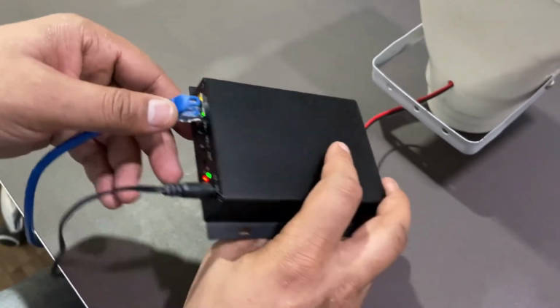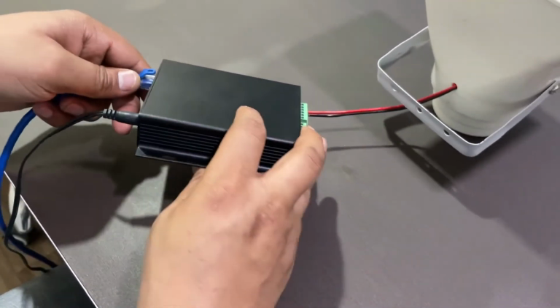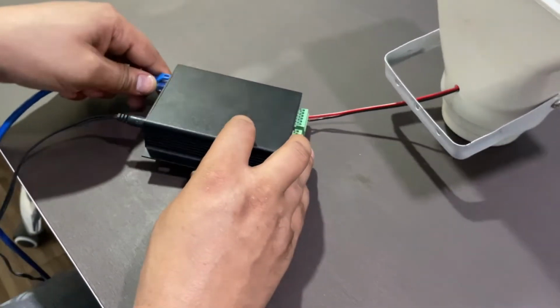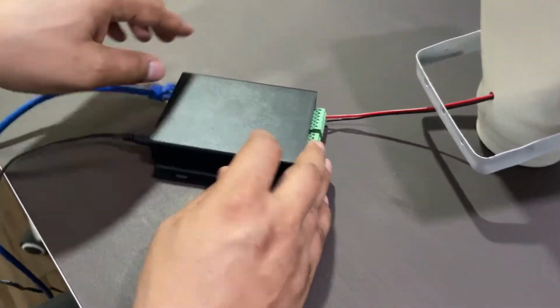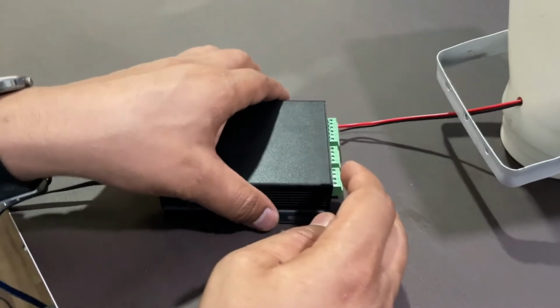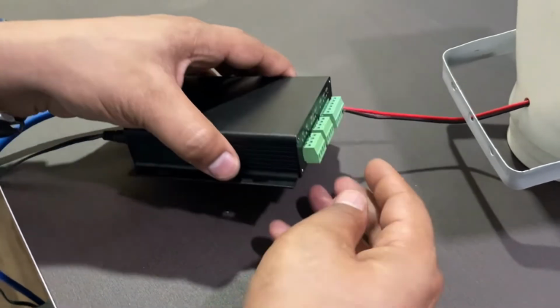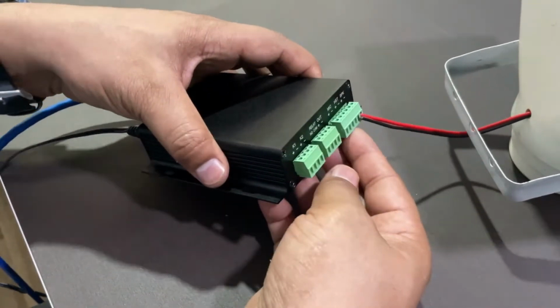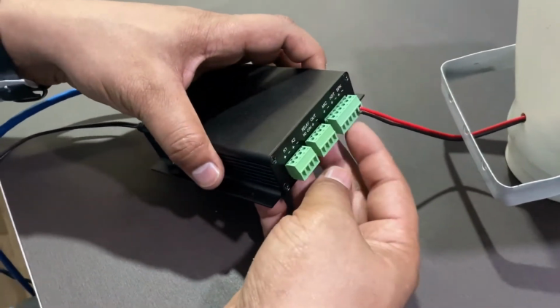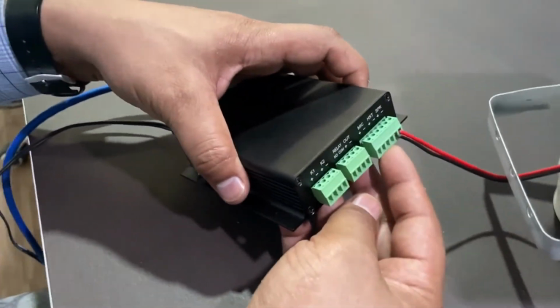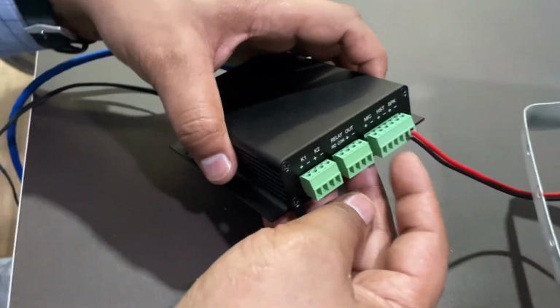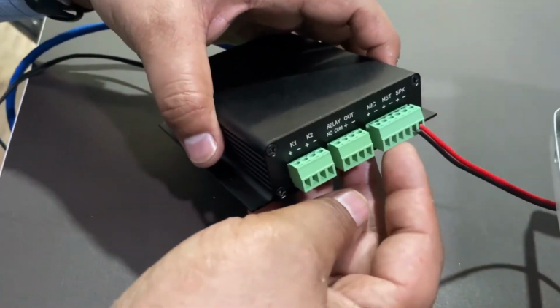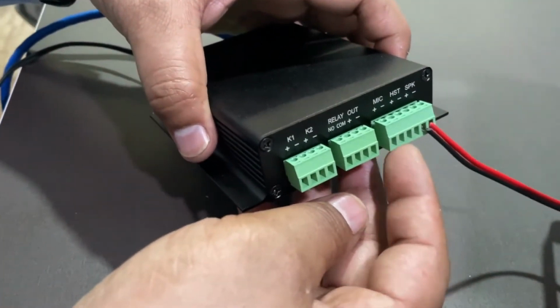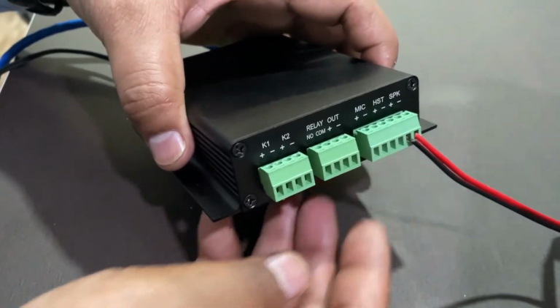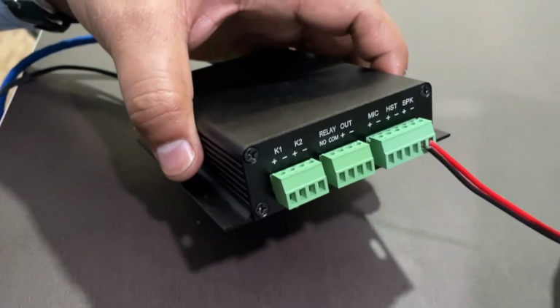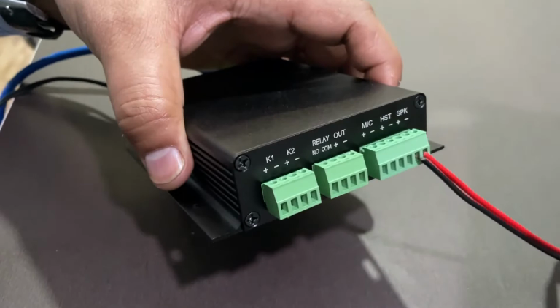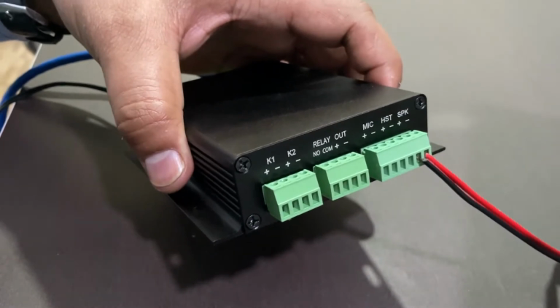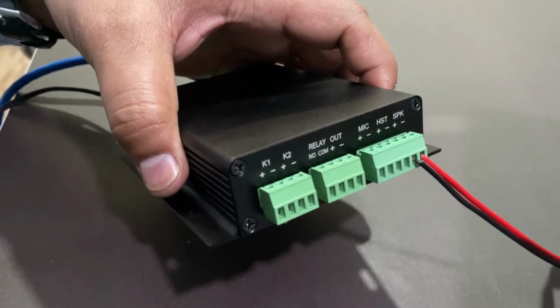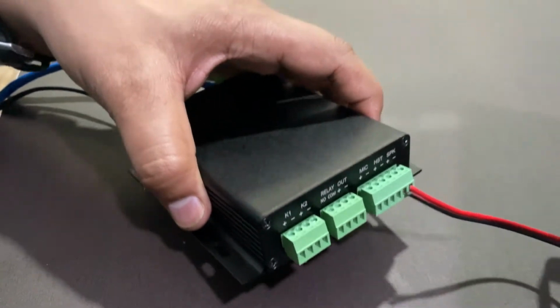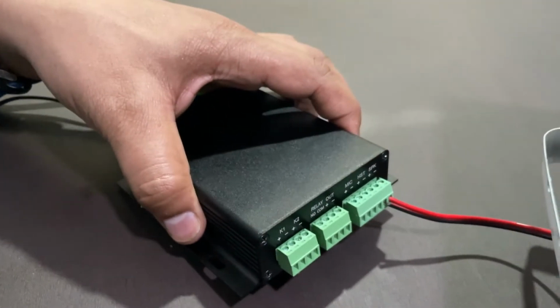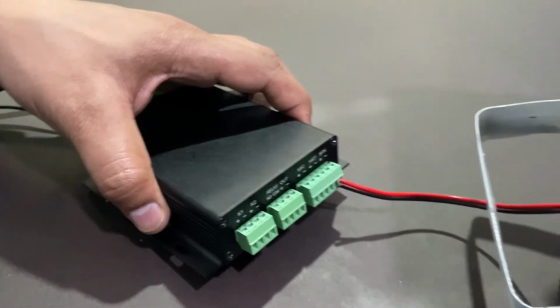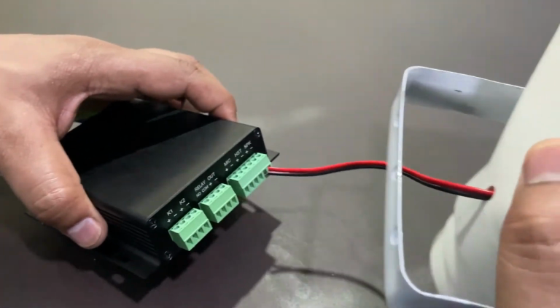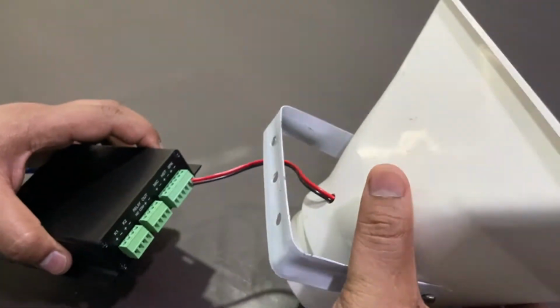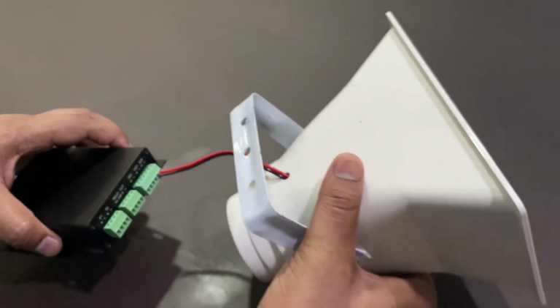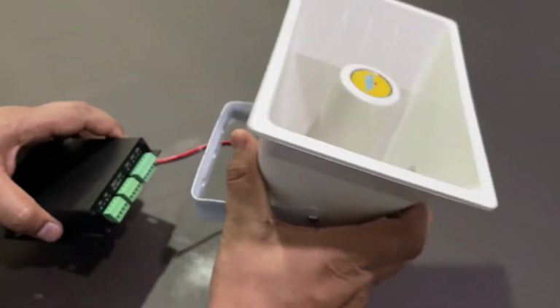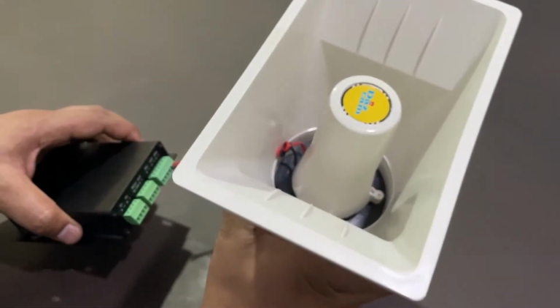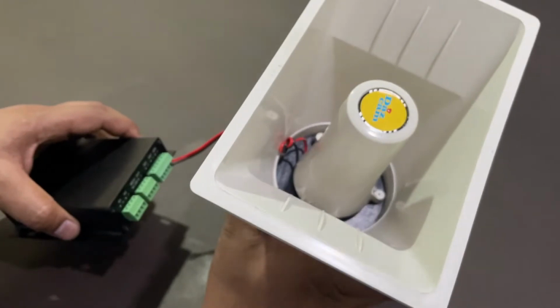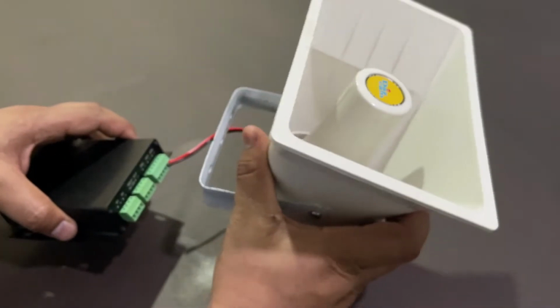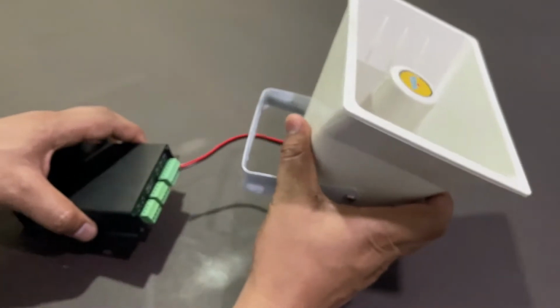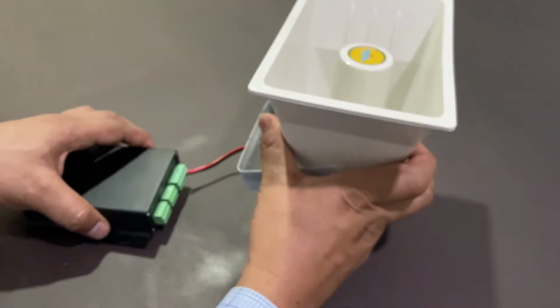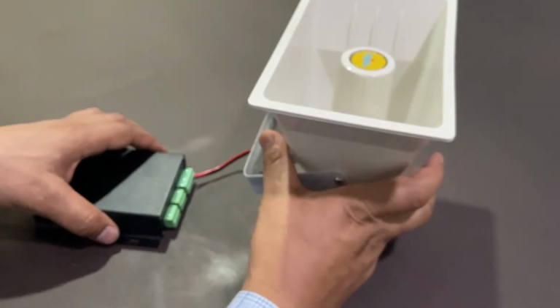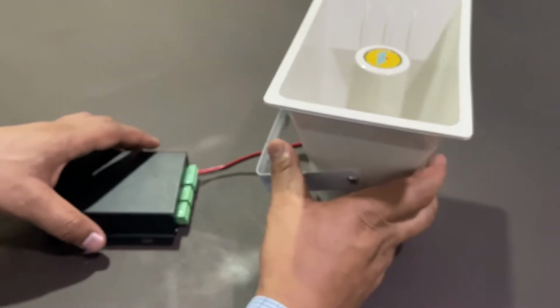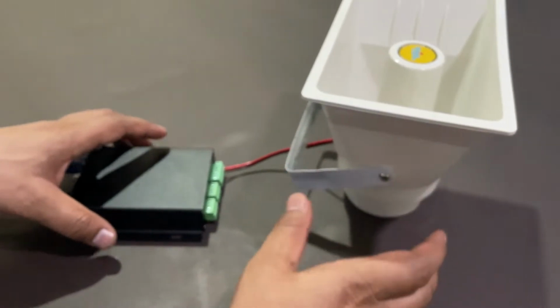I have already registered a SIP extension — I will cover that configuration part in the next video. As you can see, it is connected with a horn speaker. Now I will trigger a call.